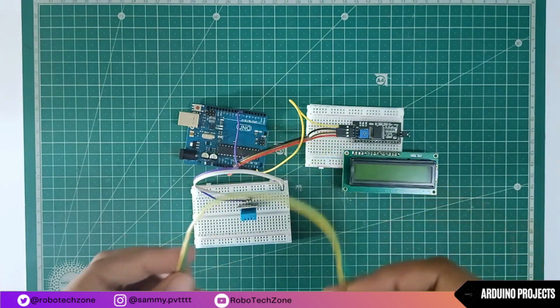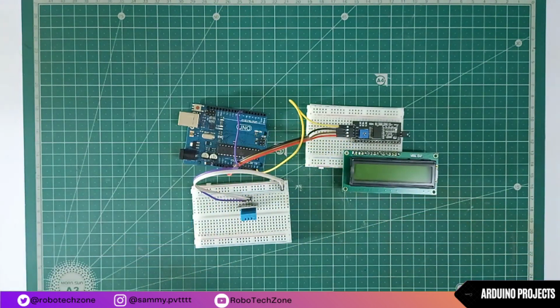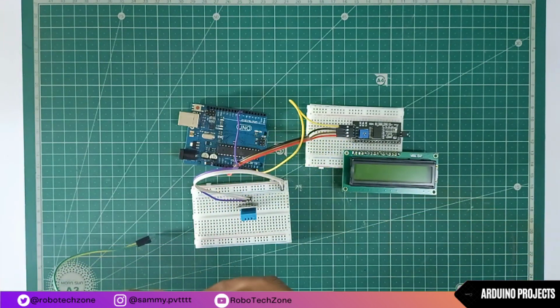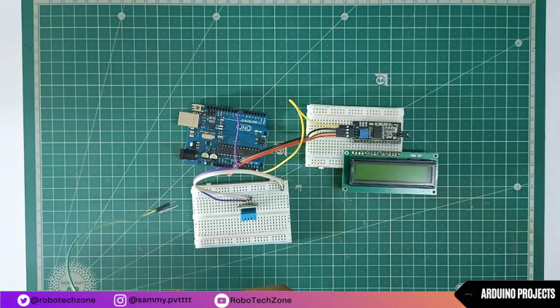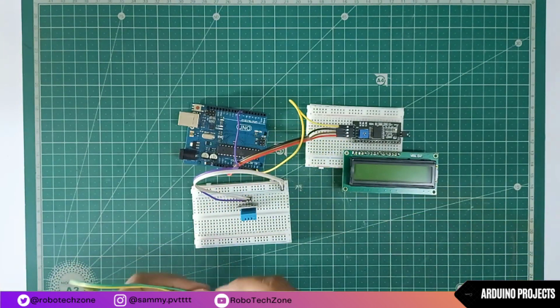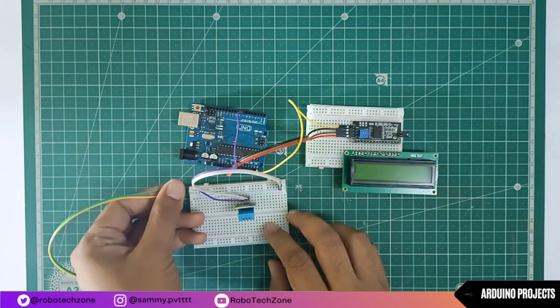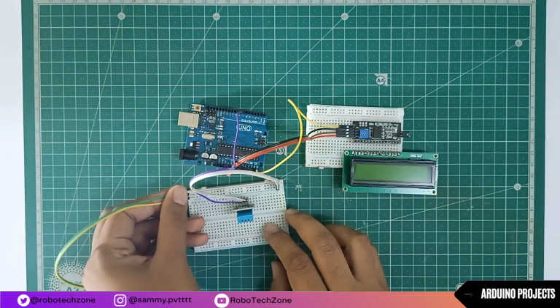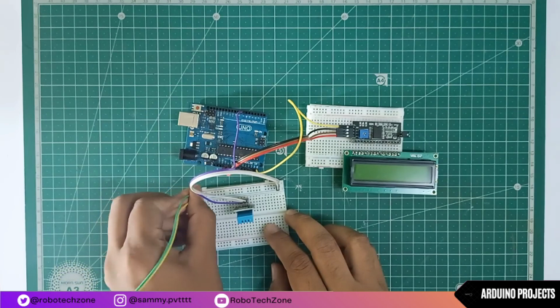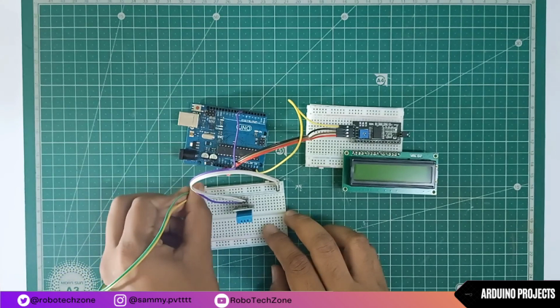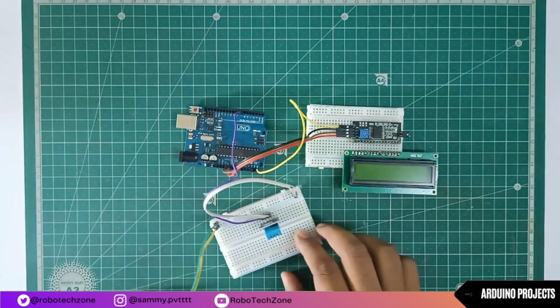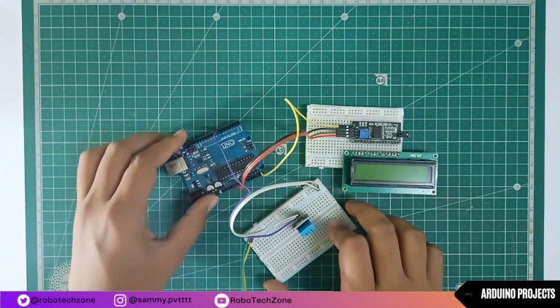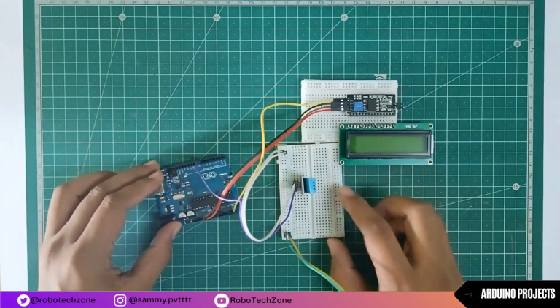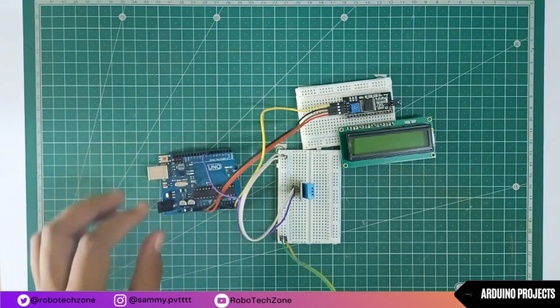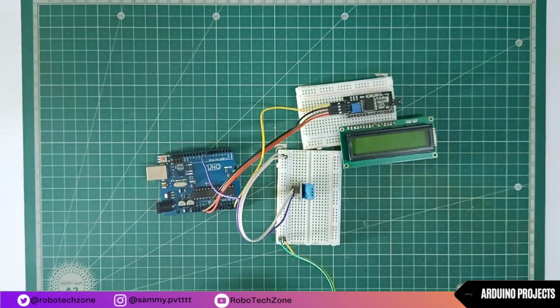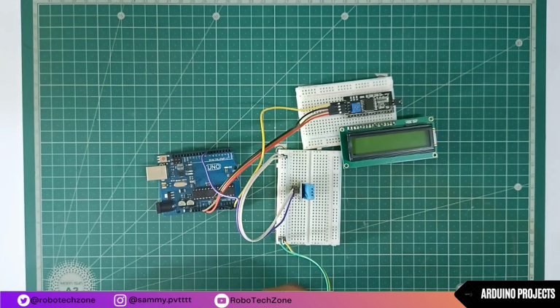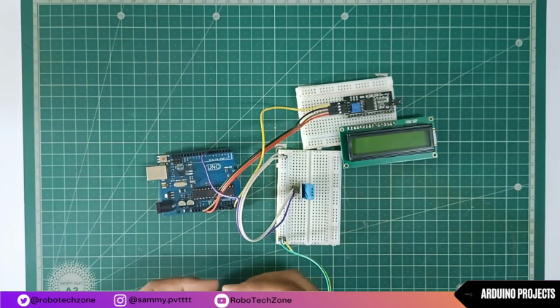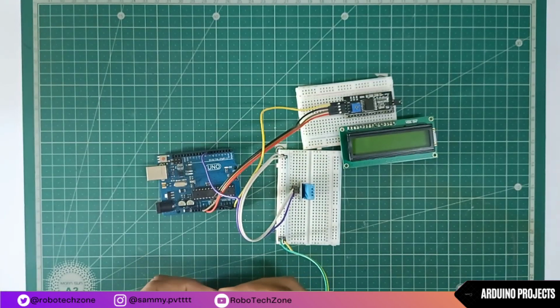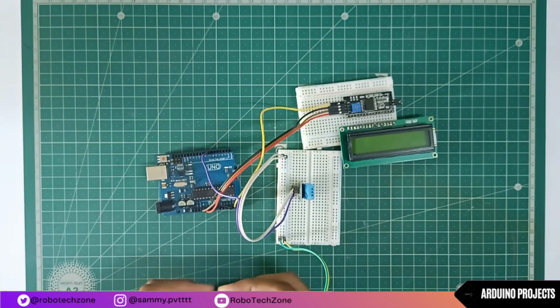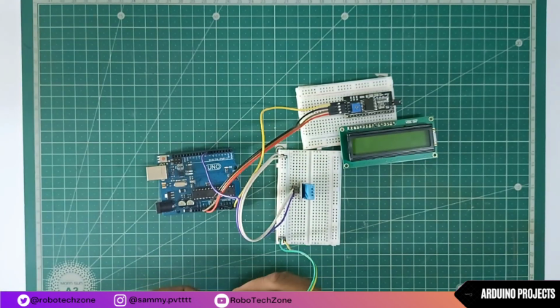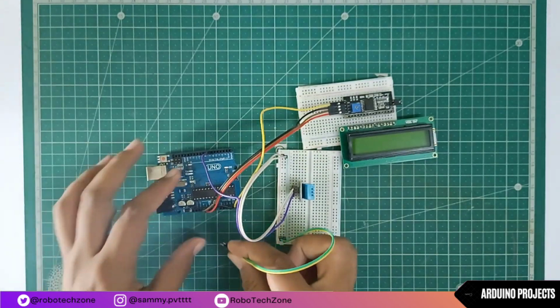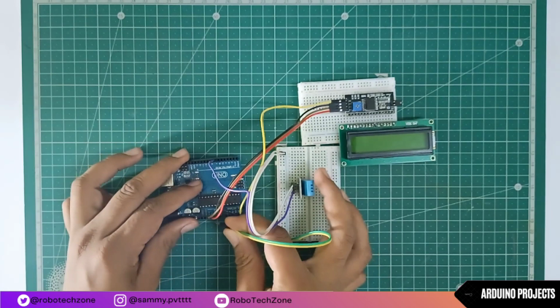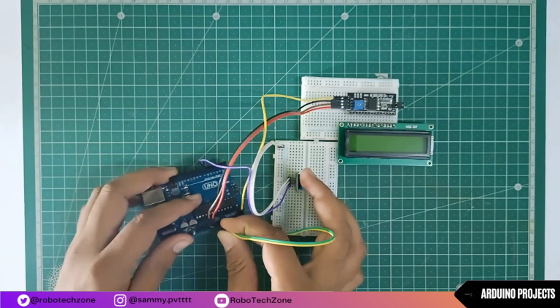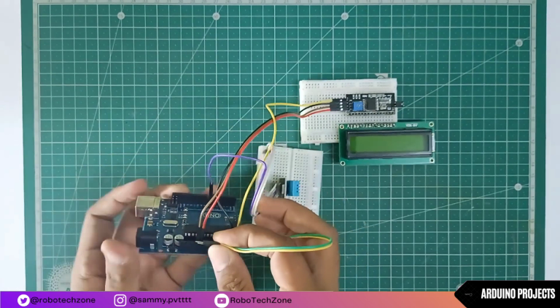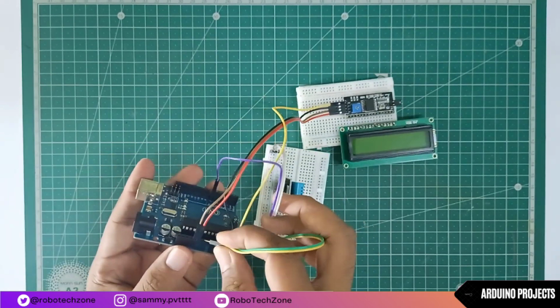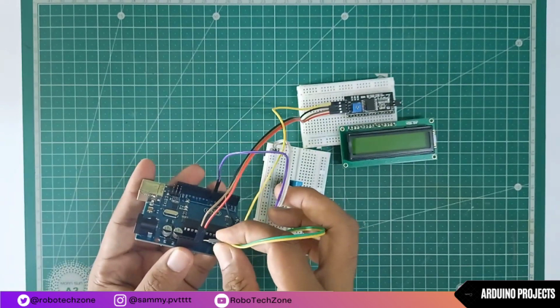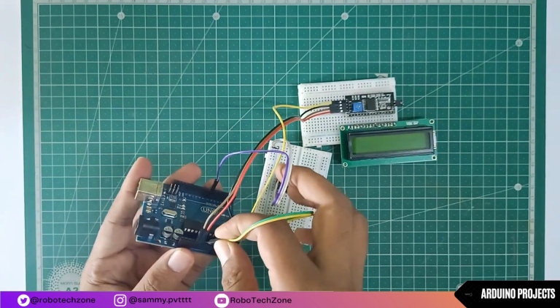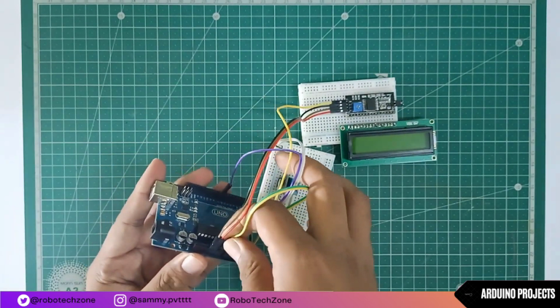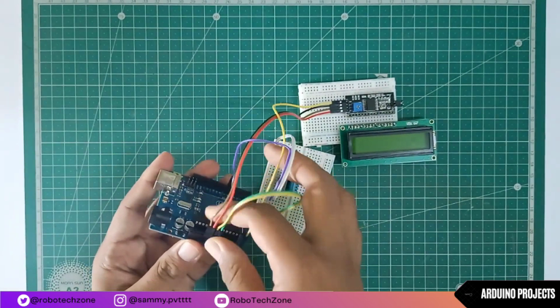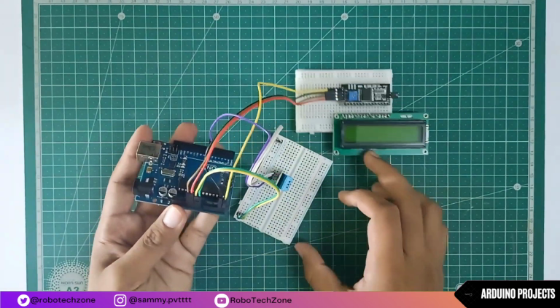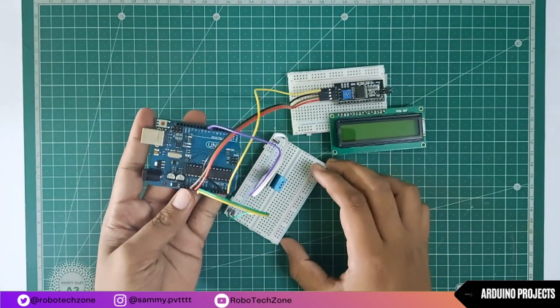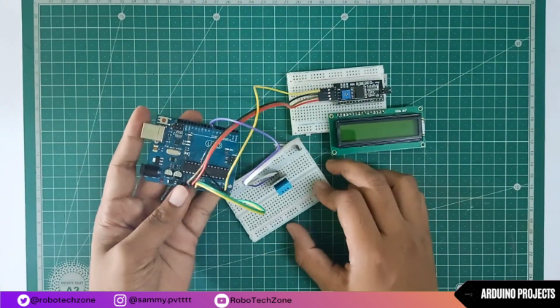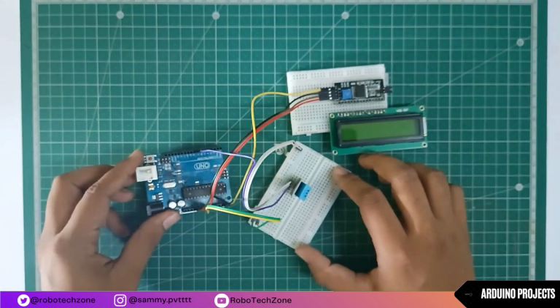Now take two jumper wires and connect them to the negative and positive pins of the breadboard, then connect those pins to the VCC and ground pins of Arduino.